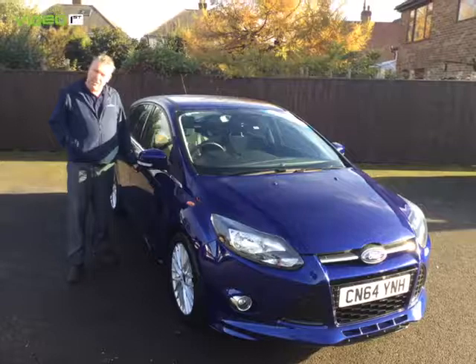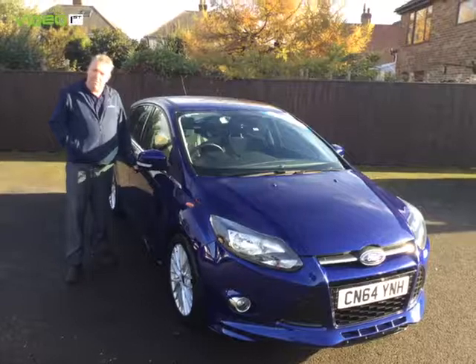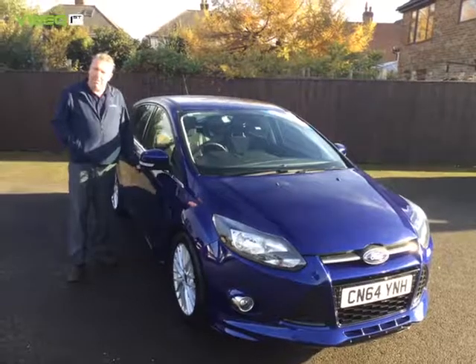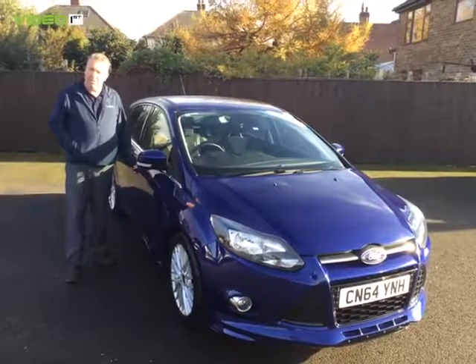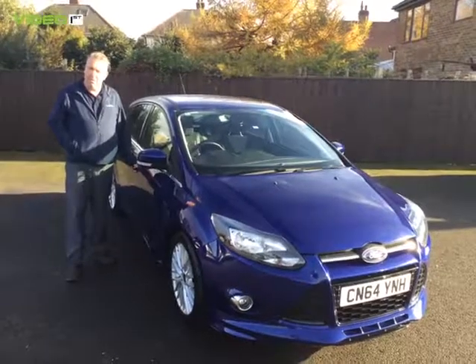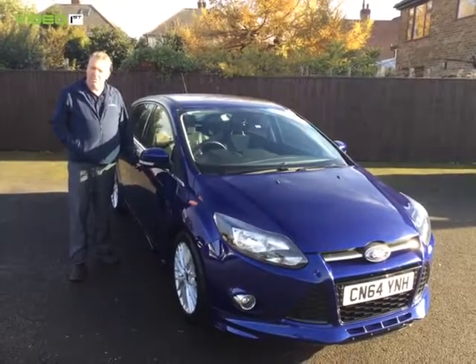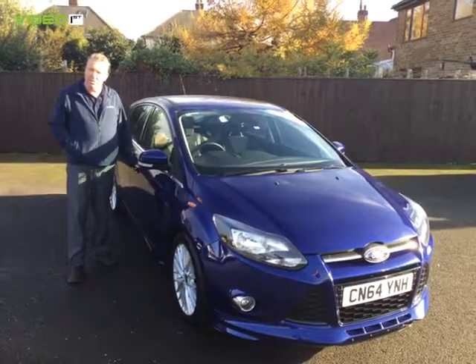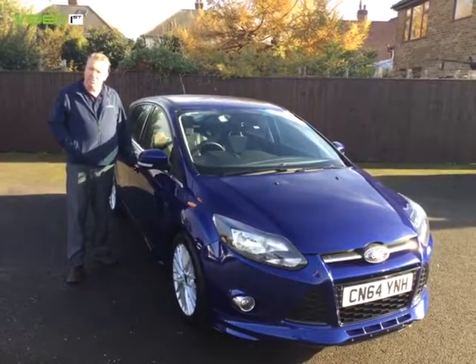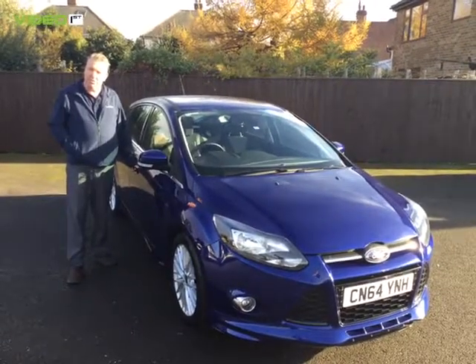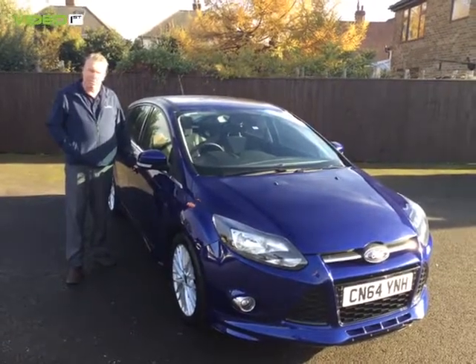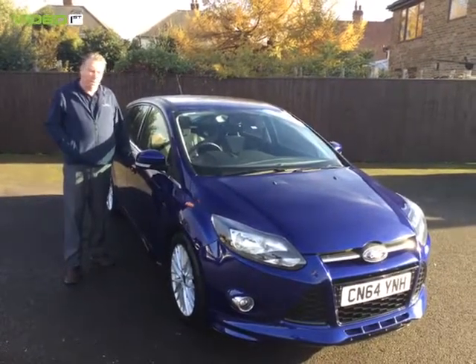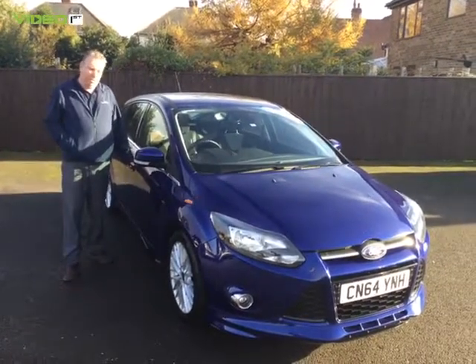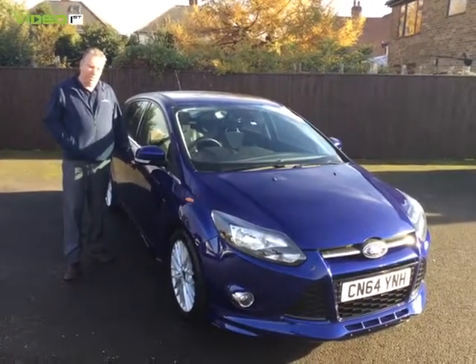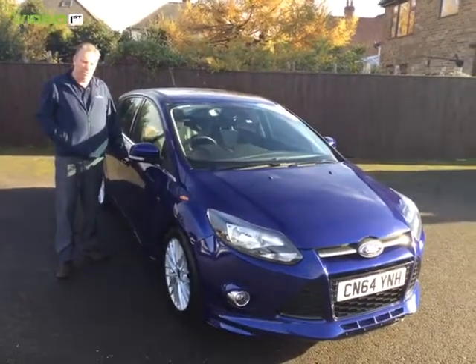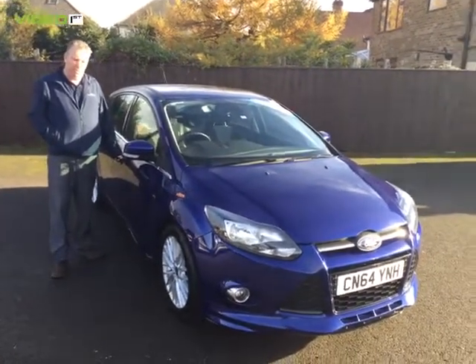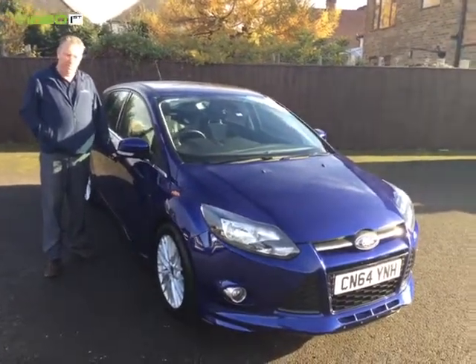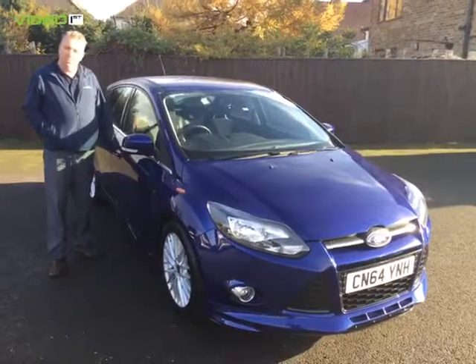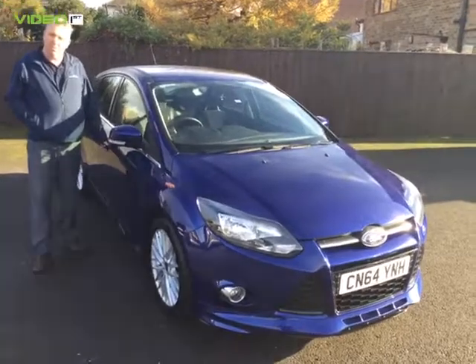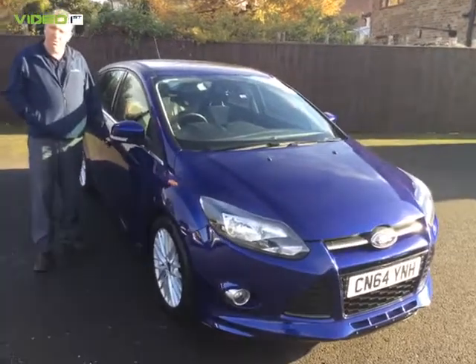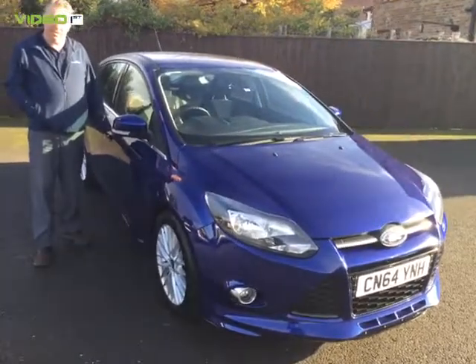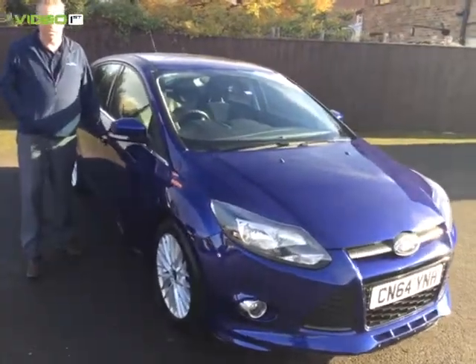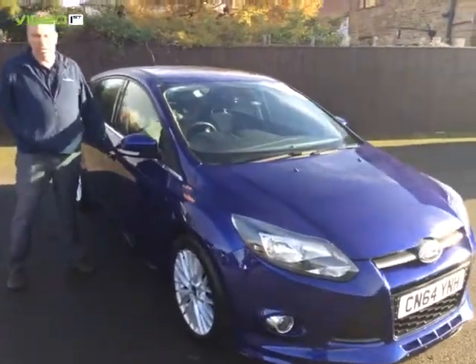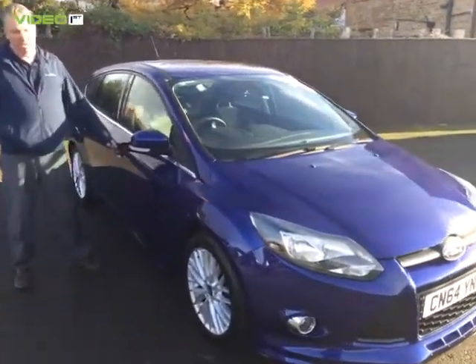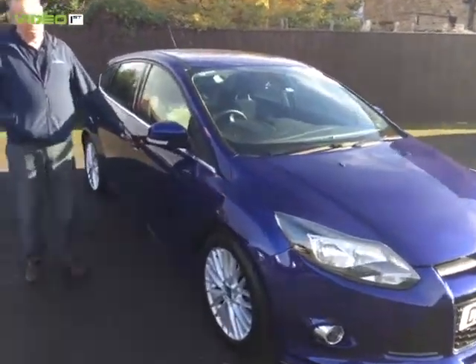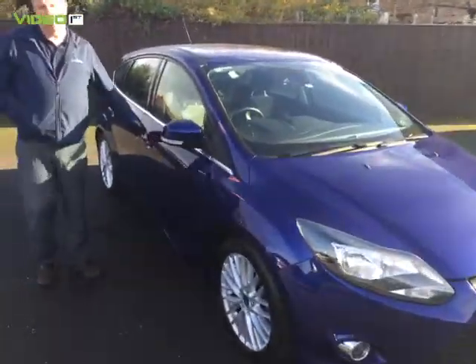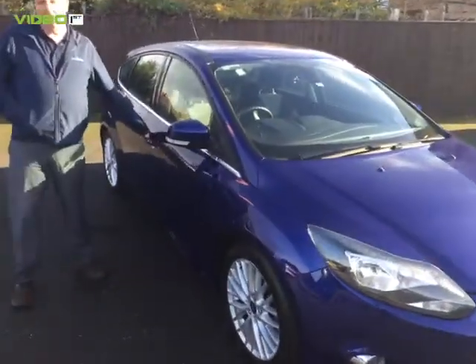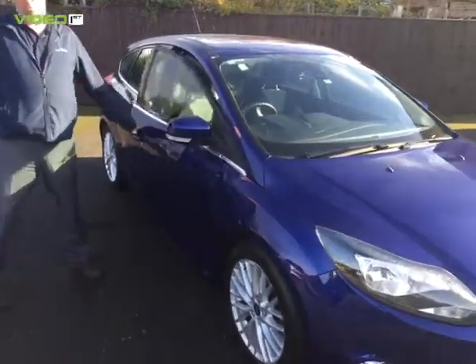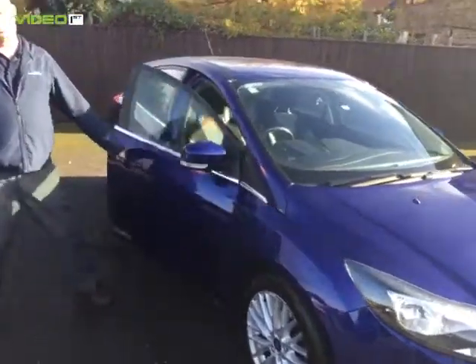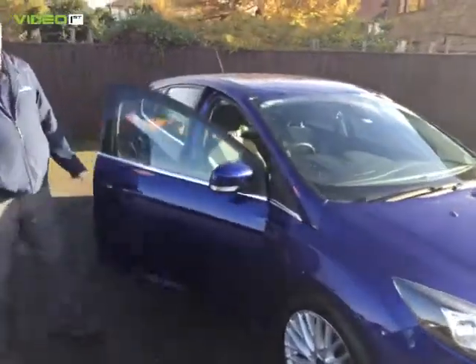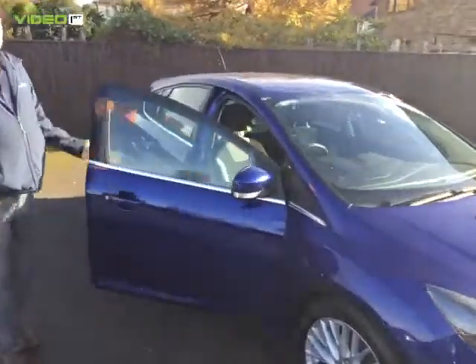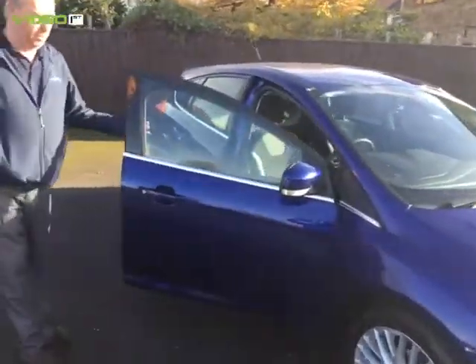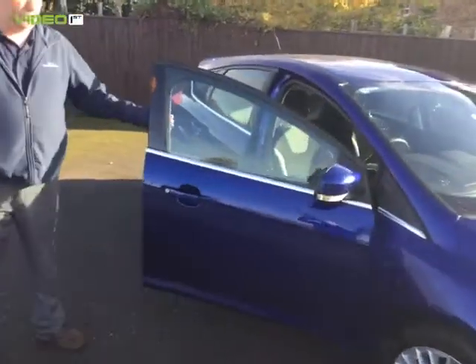Hello there, welcome to Sunnycliff Used Car Sales in Stakeford, Nottingham. I'm here today to show you this Deep Impact Blue Focus ZTEC S — that's the 1.0L 125 brake EcoBoost.